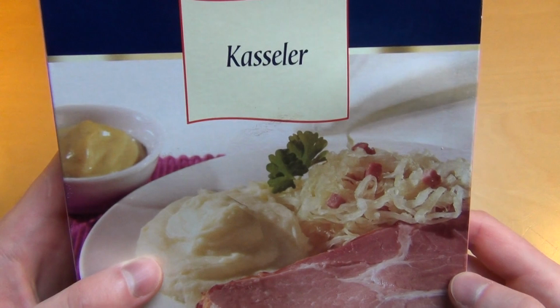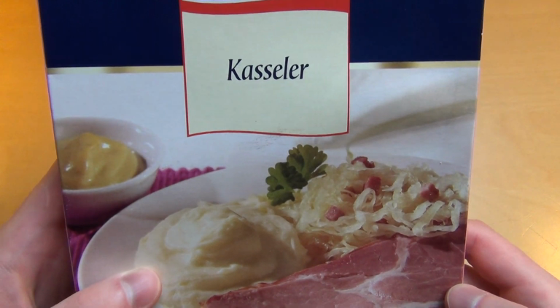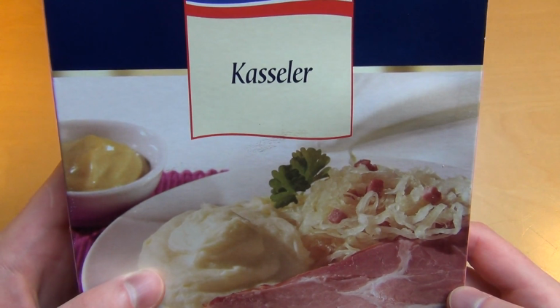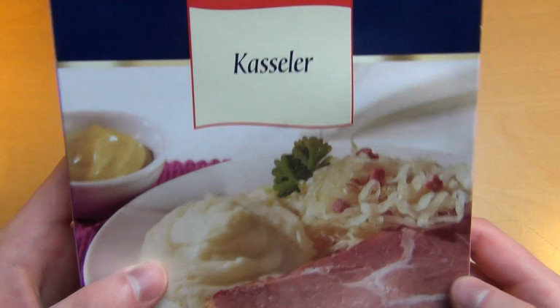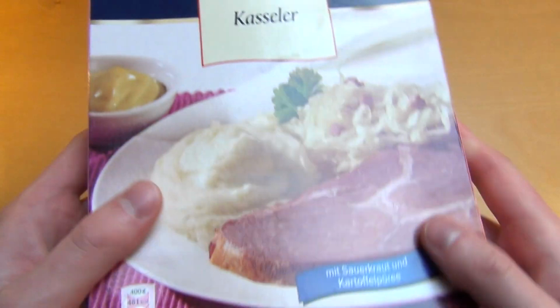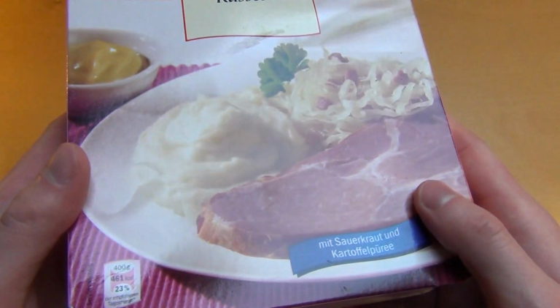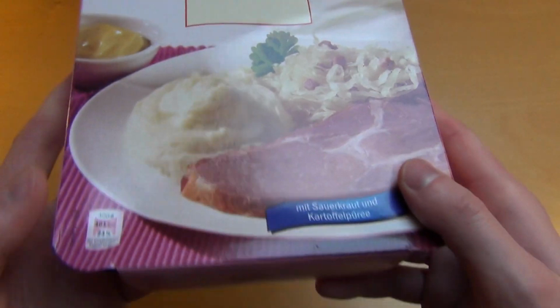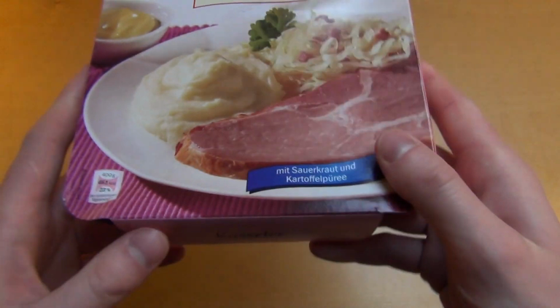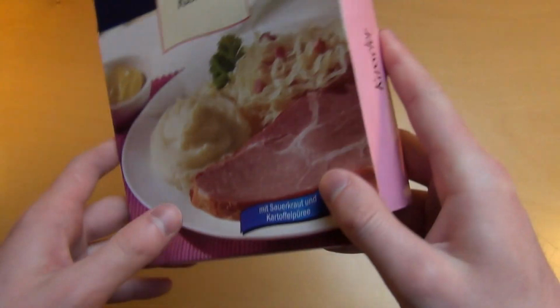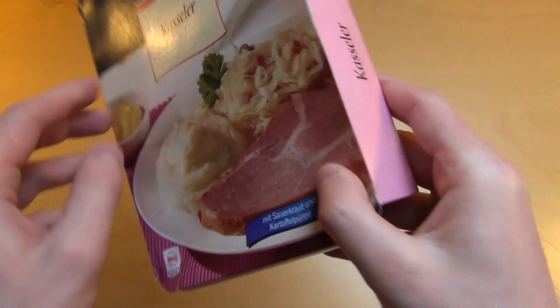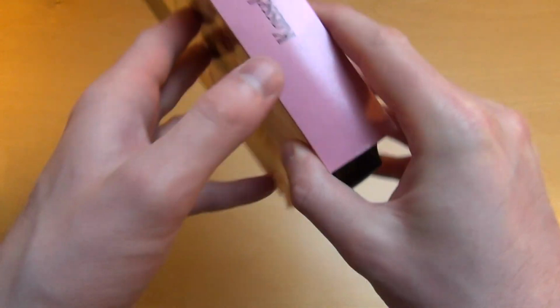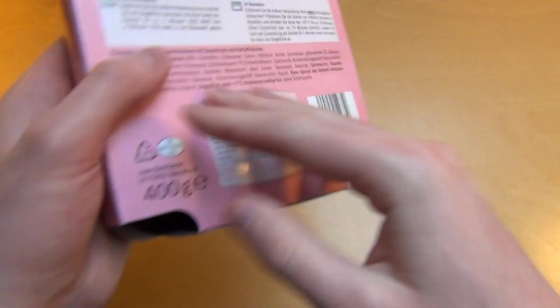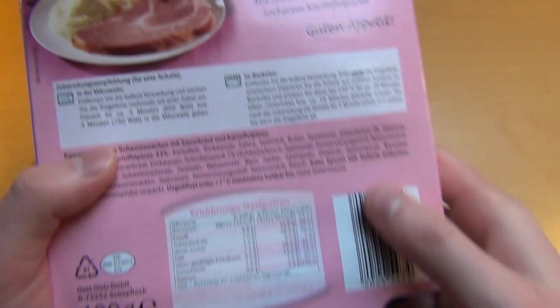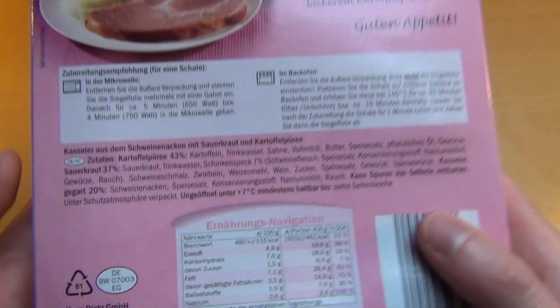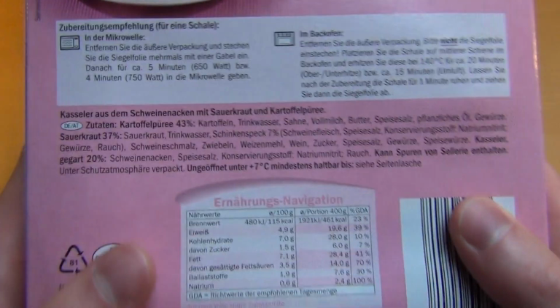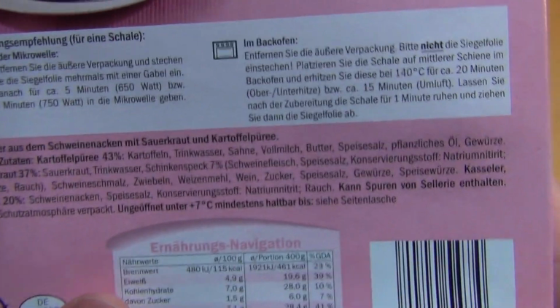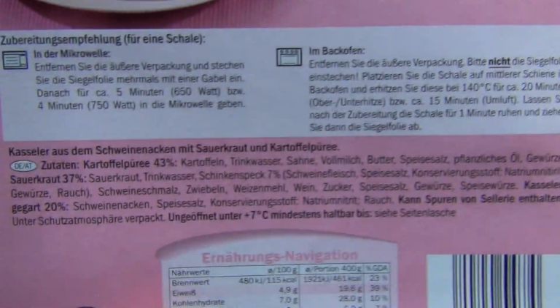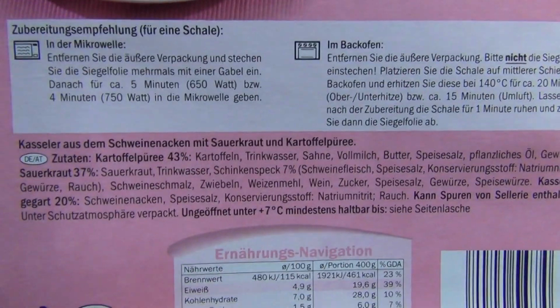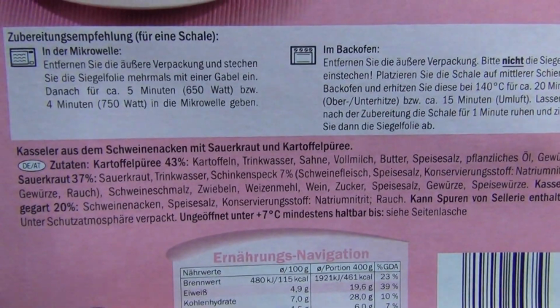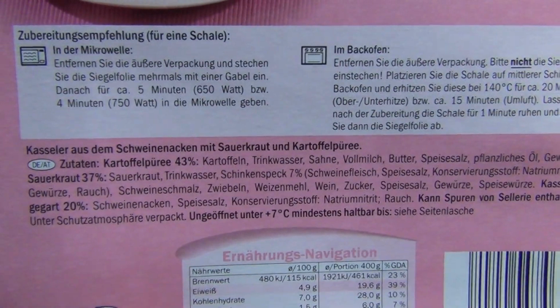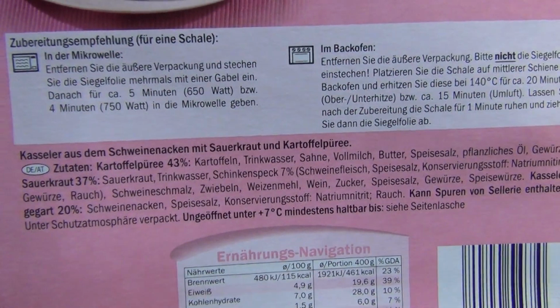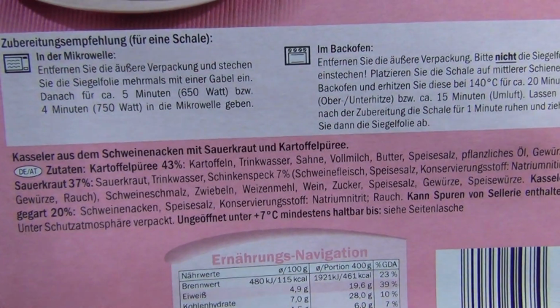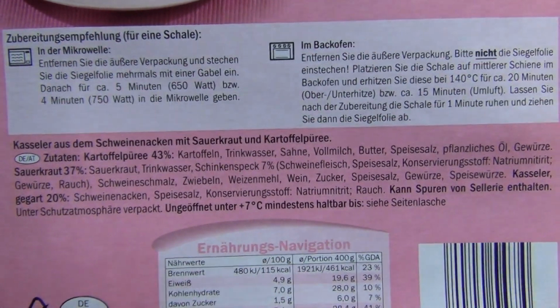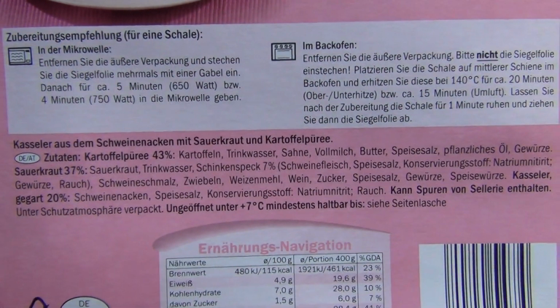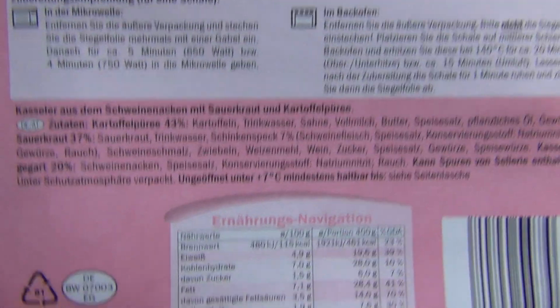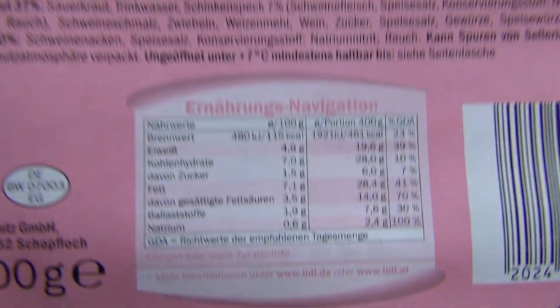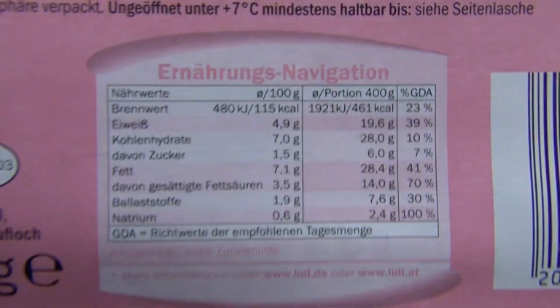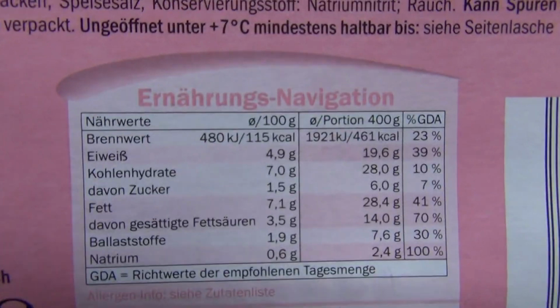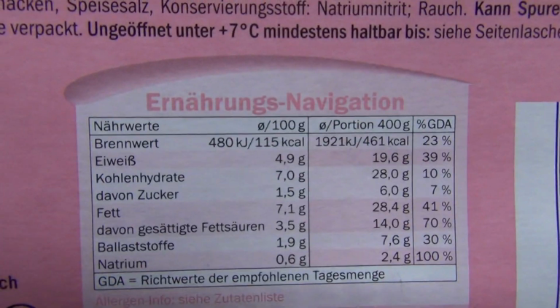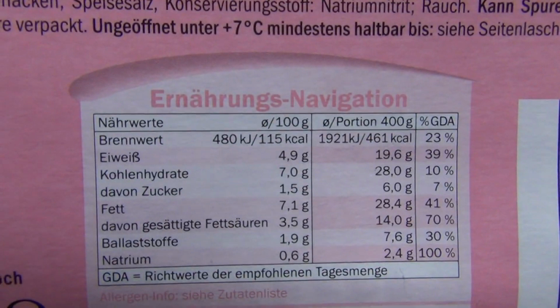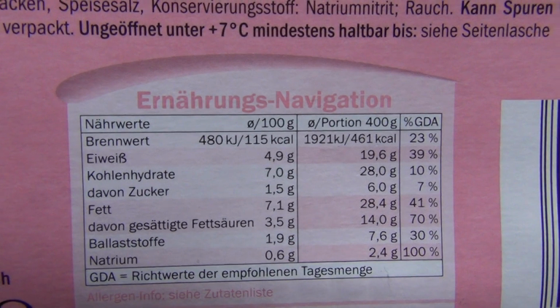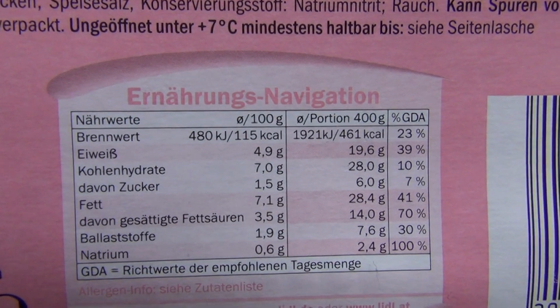There's a German city called Kassel. You may have heard of it — it's where Documenta is located, which is like an art meeting that happens every seven years.